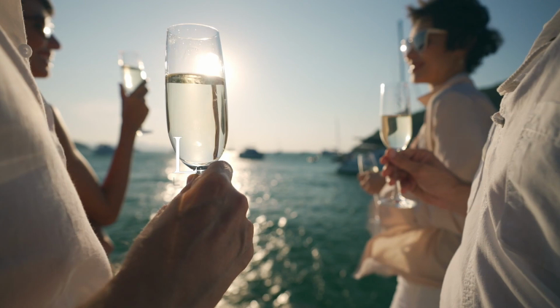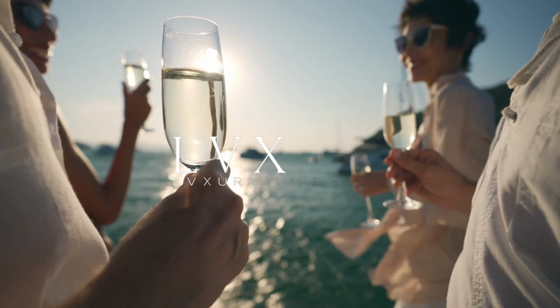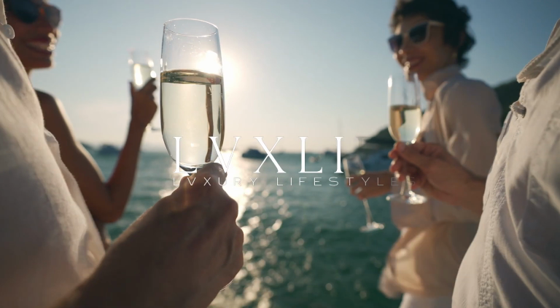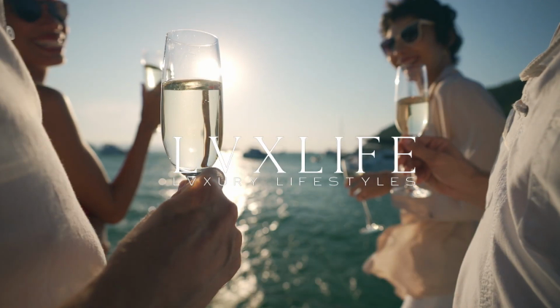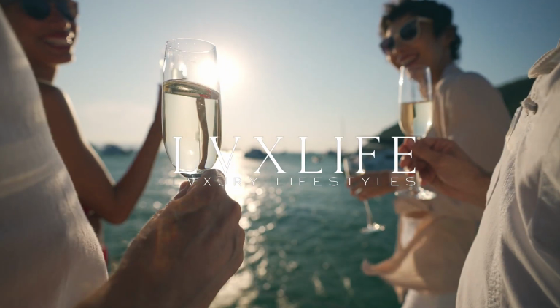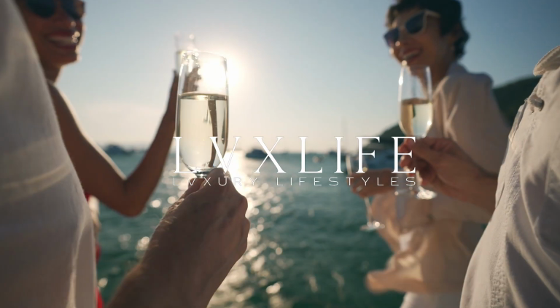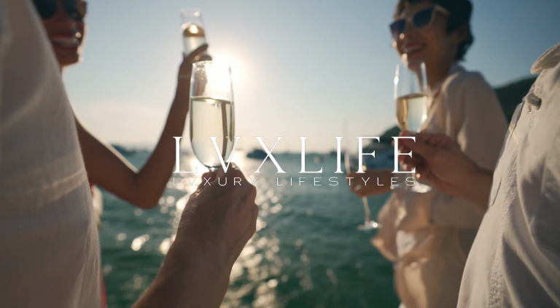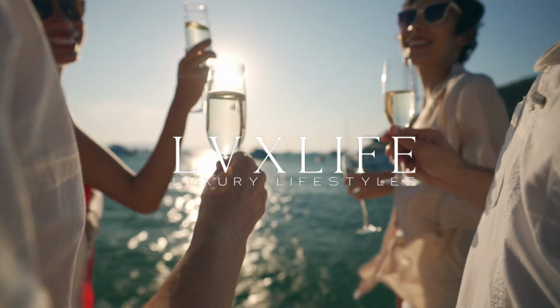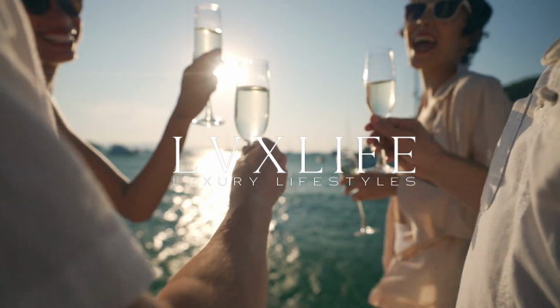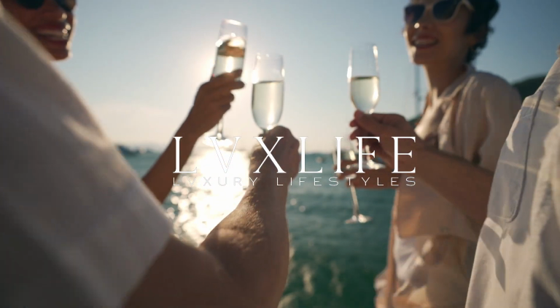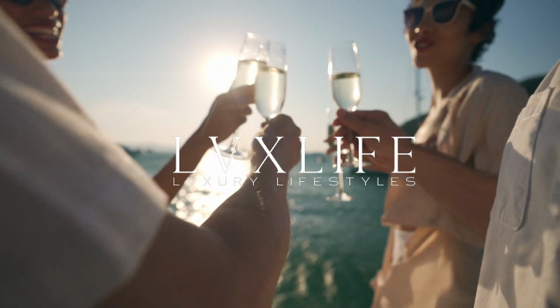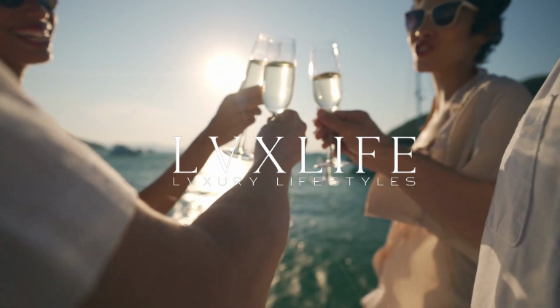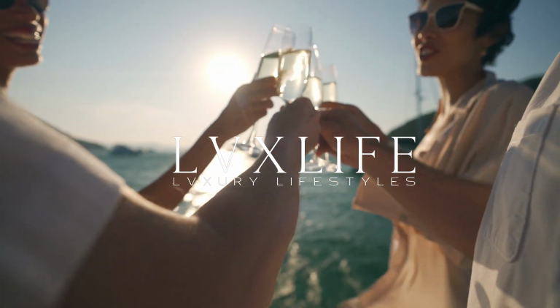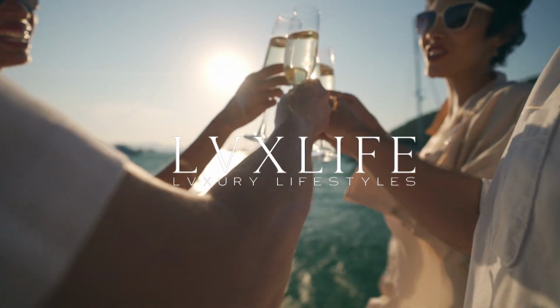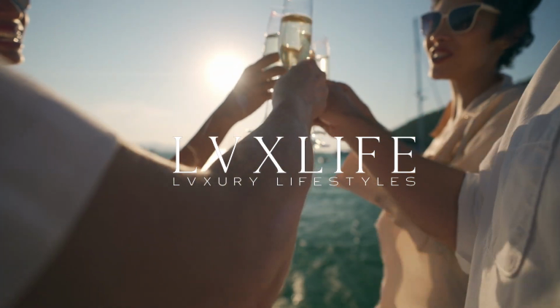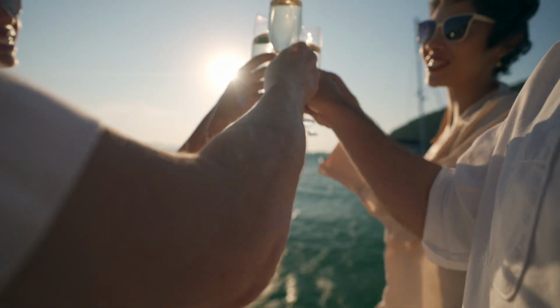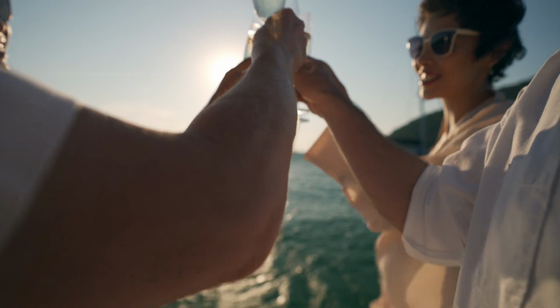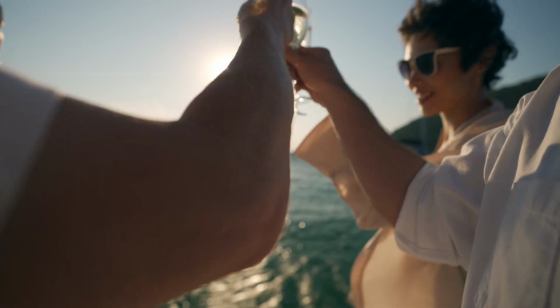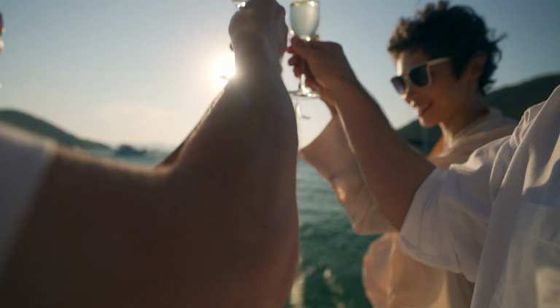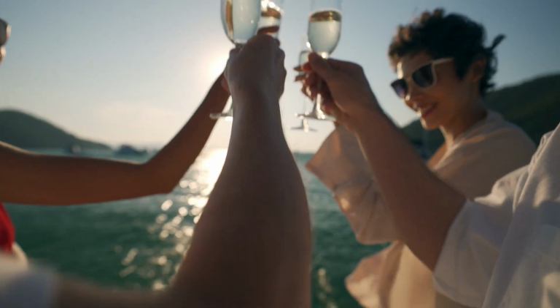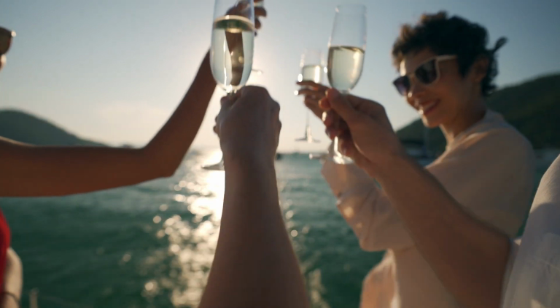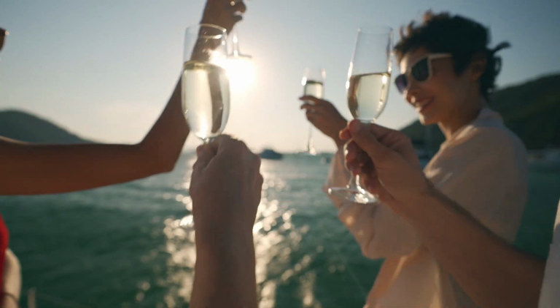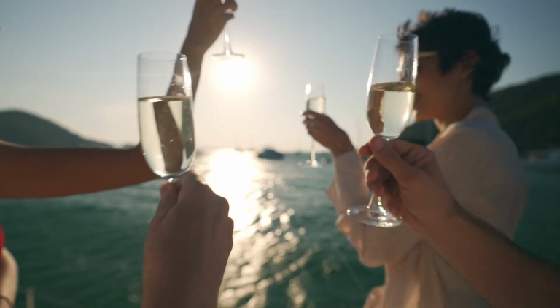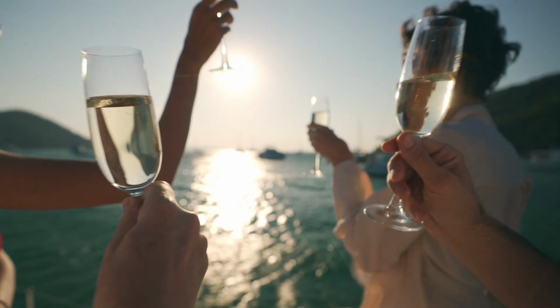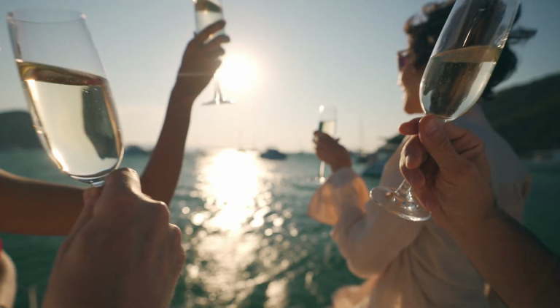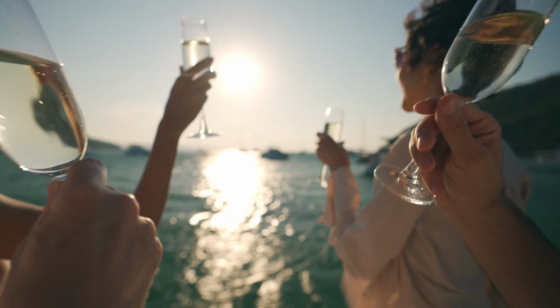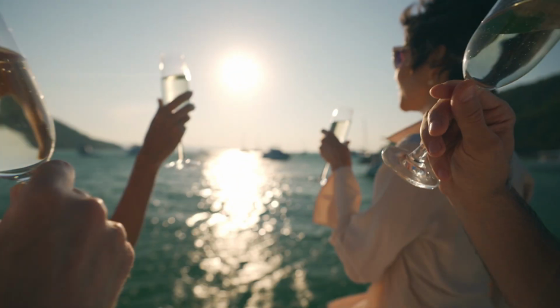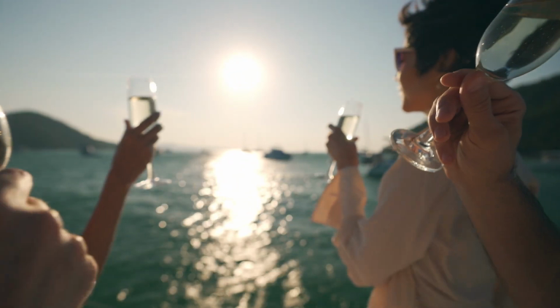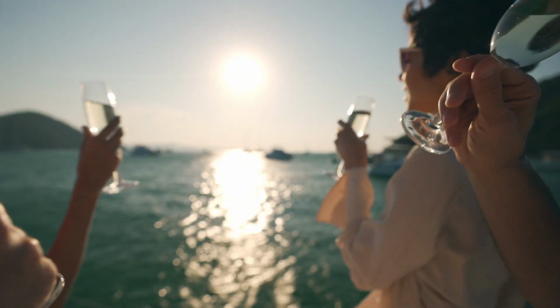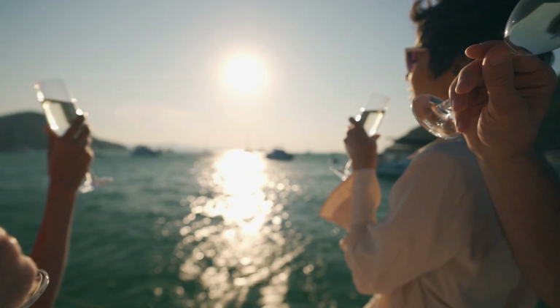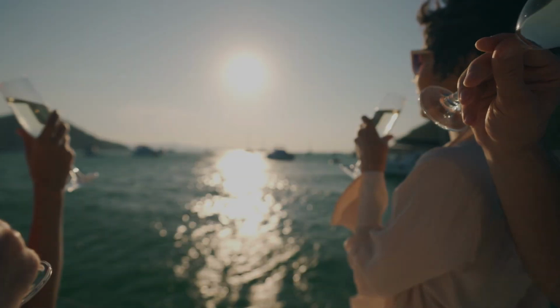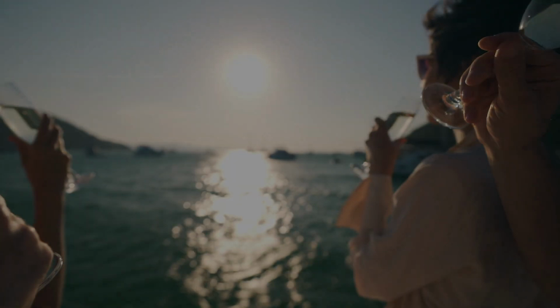Greetings, esteemed viewers, and welcome to another exciting edition of Yacht Watch here on LuxLife. As always, we're here to bring you the latest and most luxurious sales news from the yachting world.